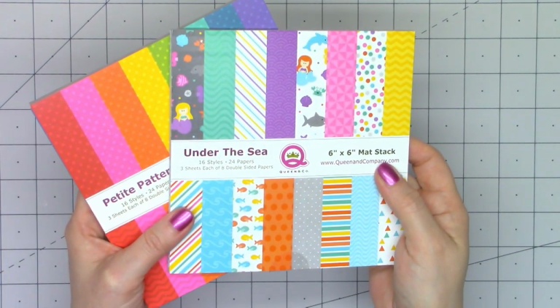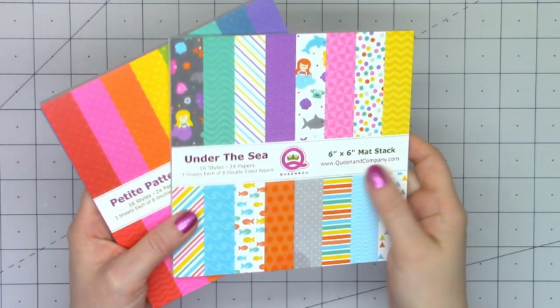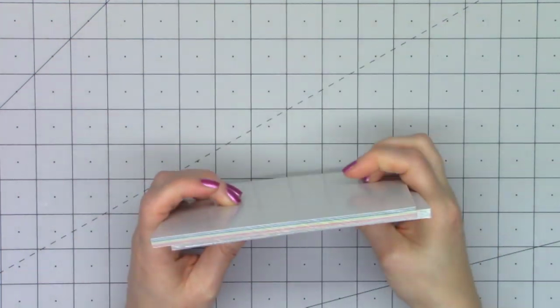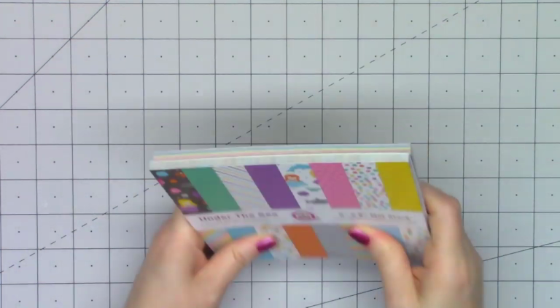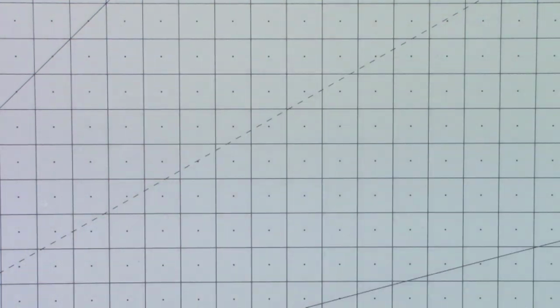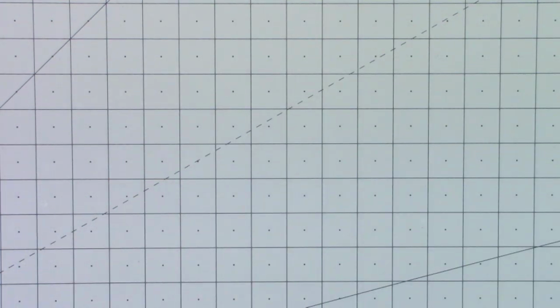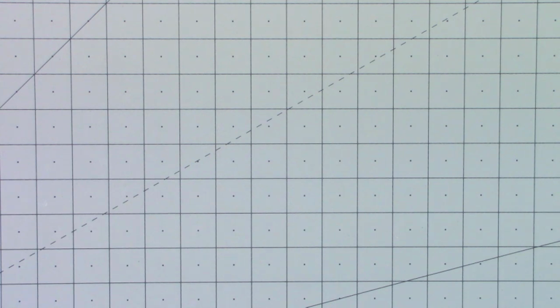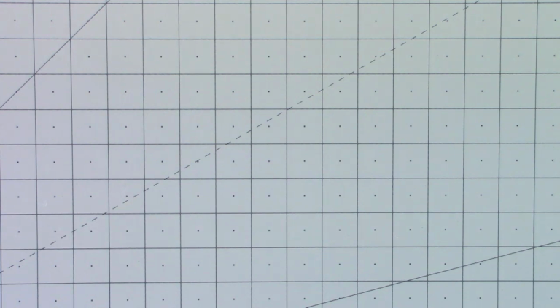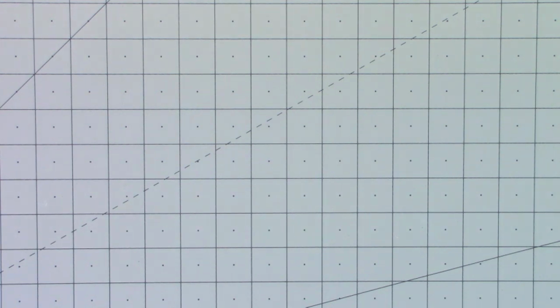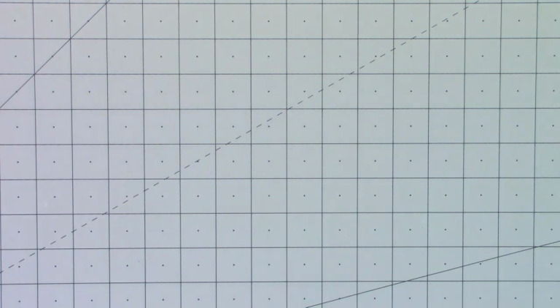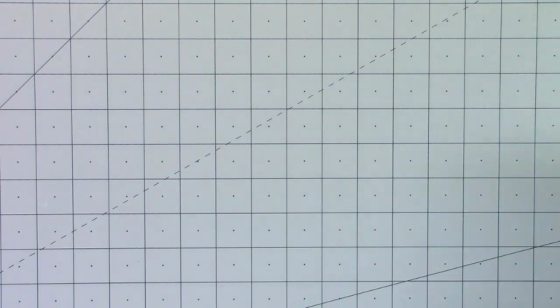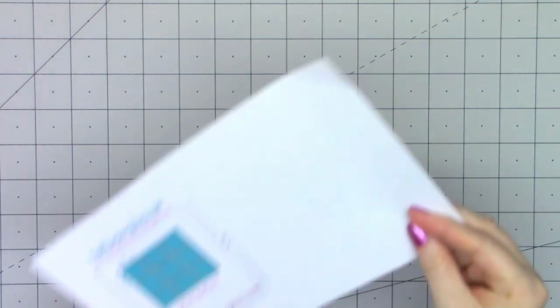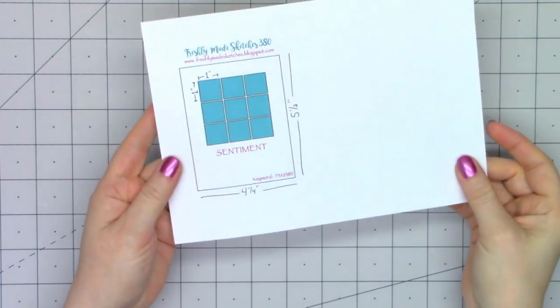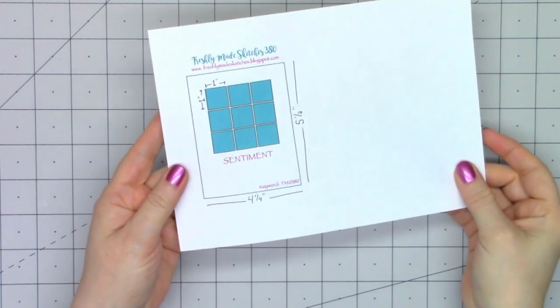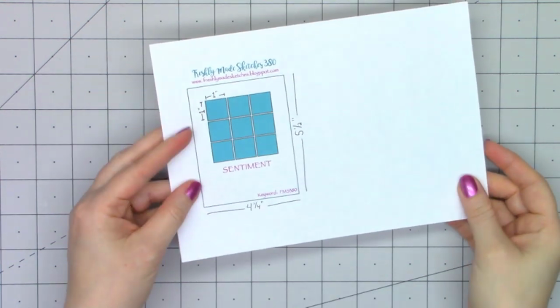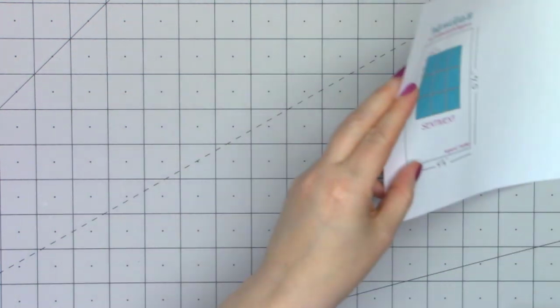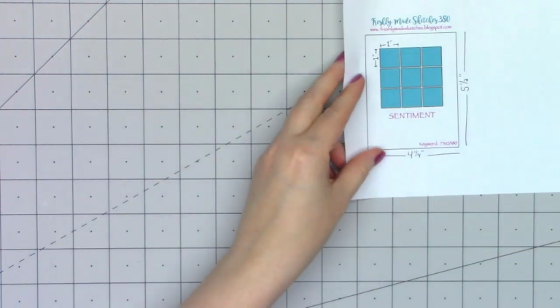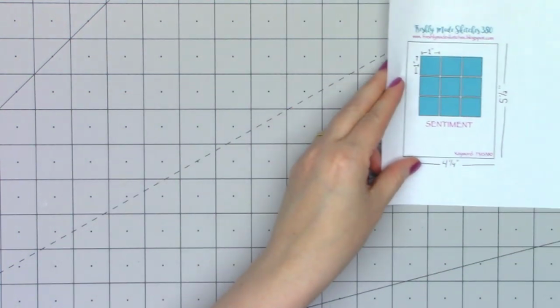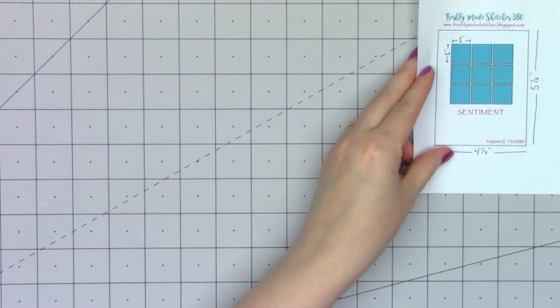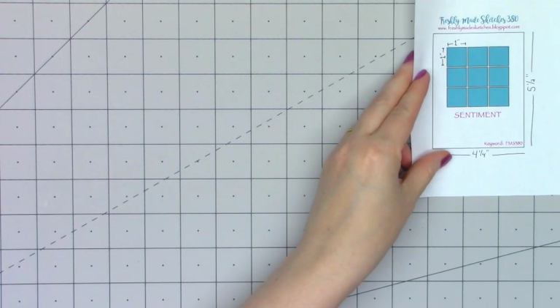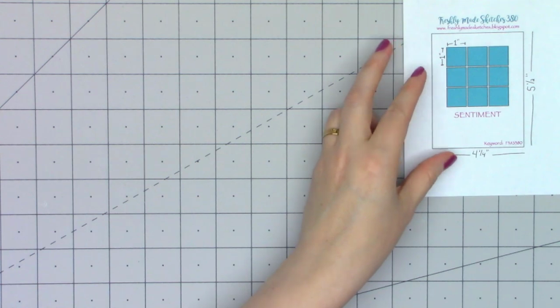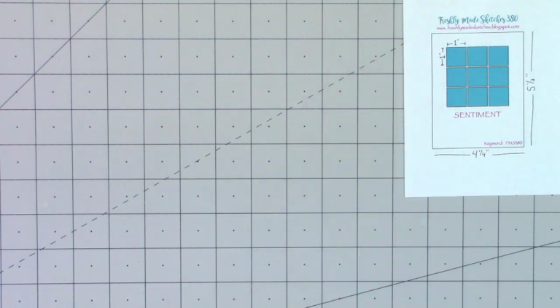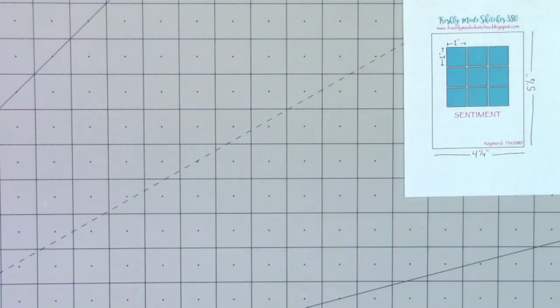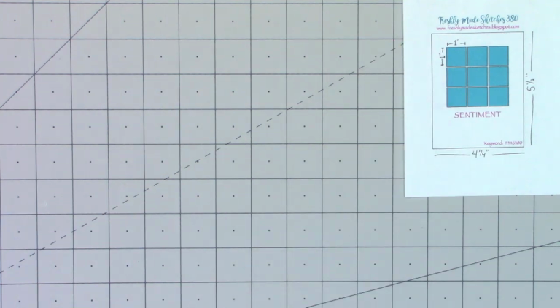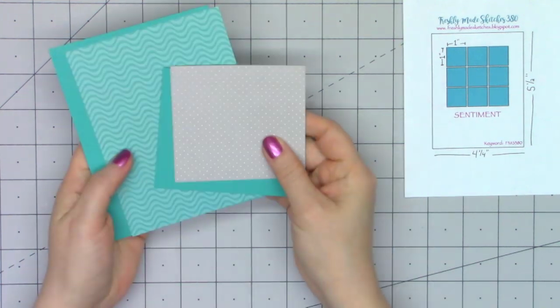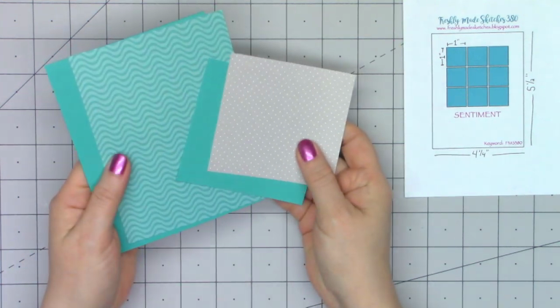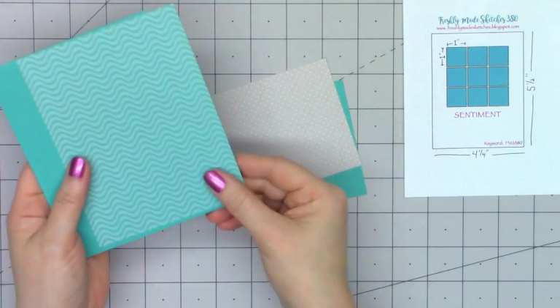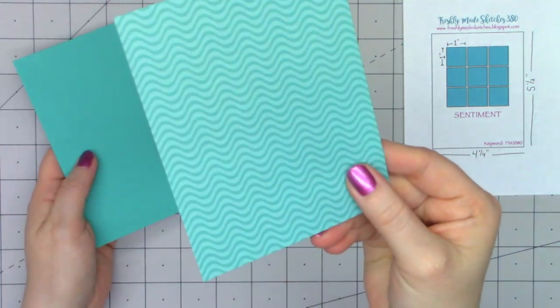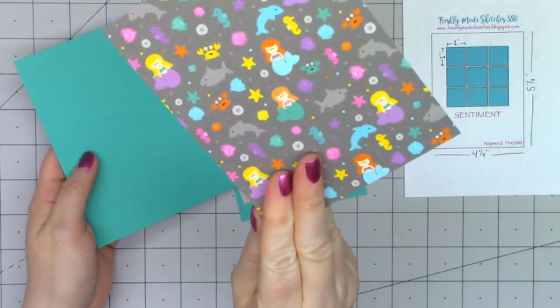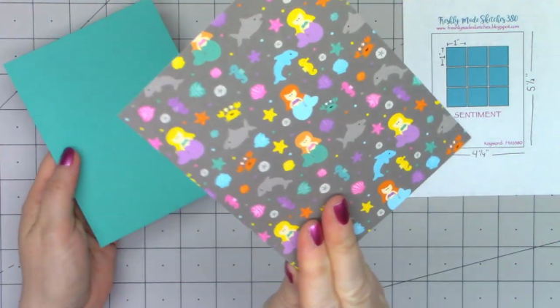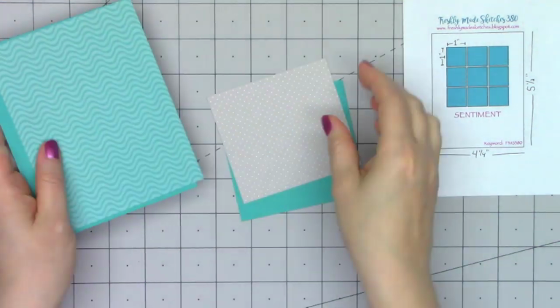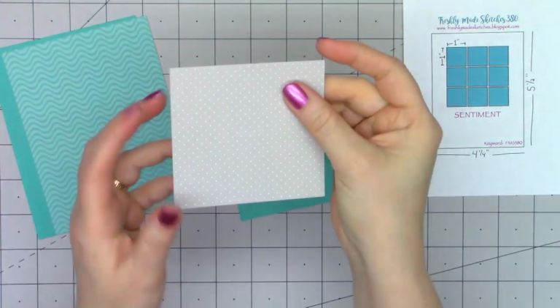For my card today, I'm going to be using the Petite Patterns, also the Under the Sea 6x6 paper pad. And I'm going to use a sketch by Freshly Made Sketches — this is number 380.